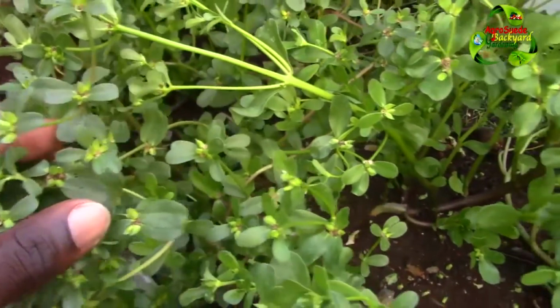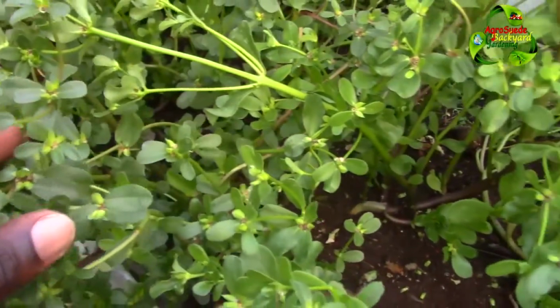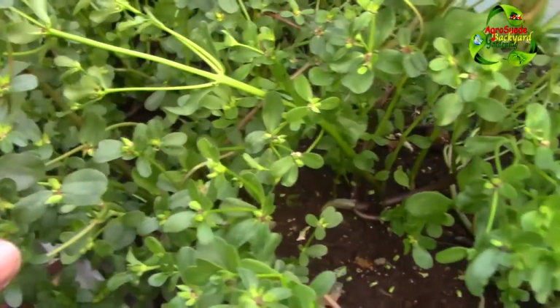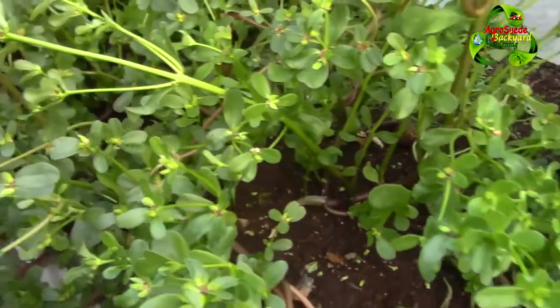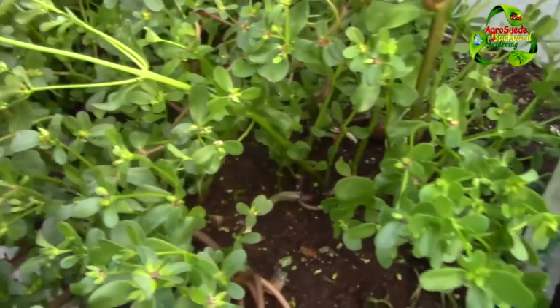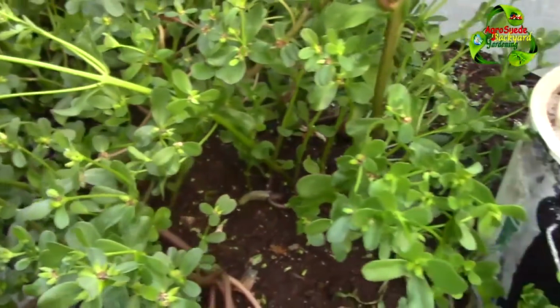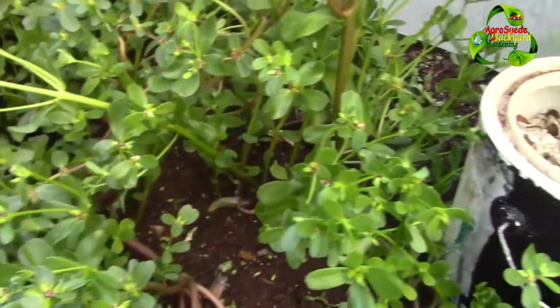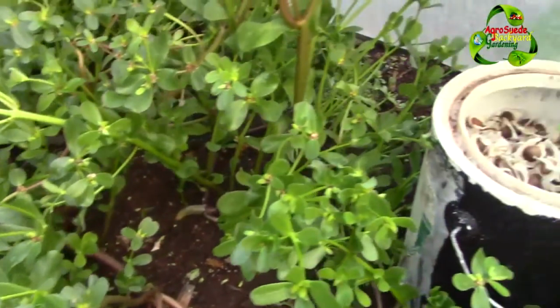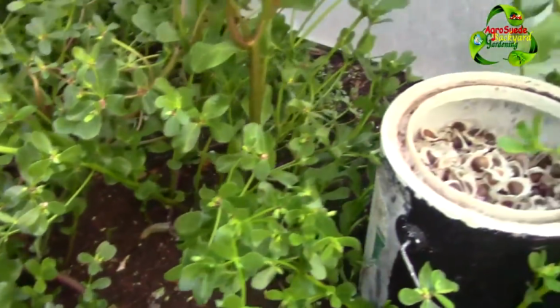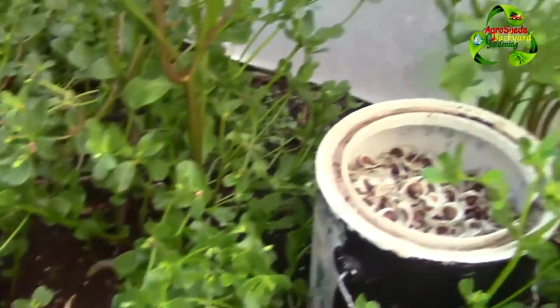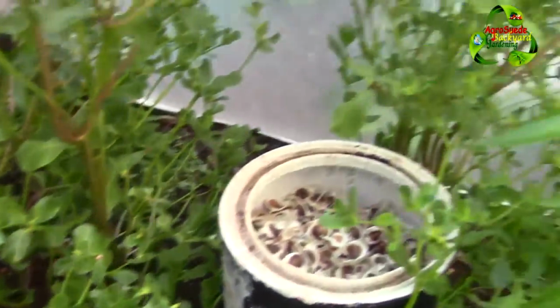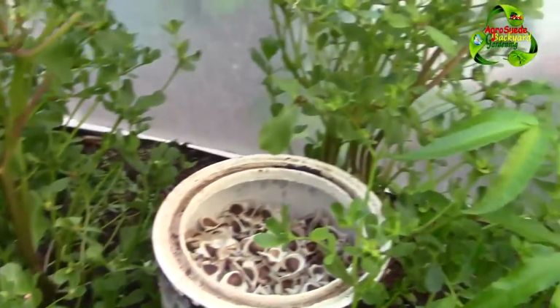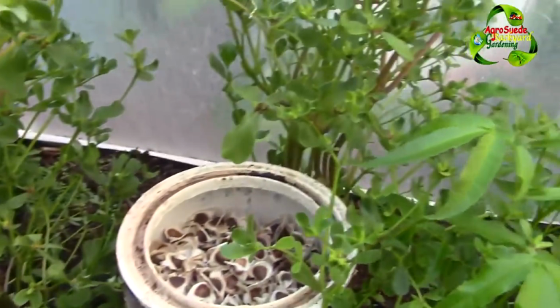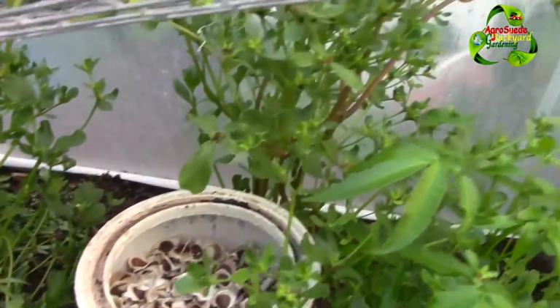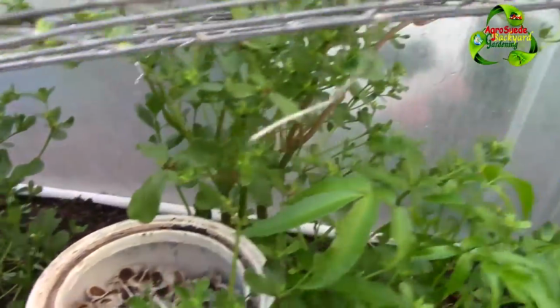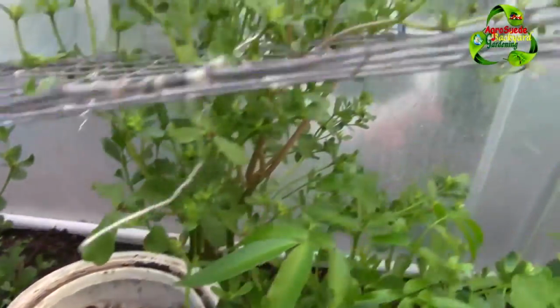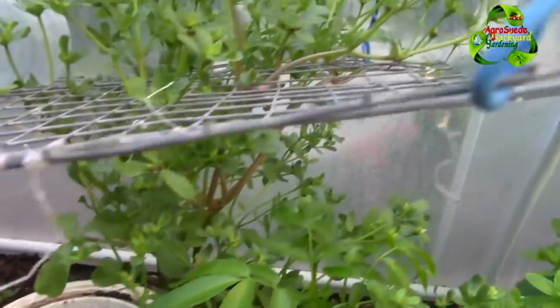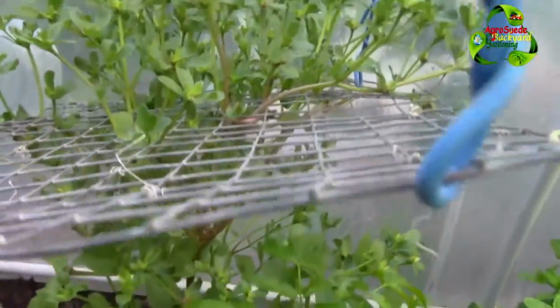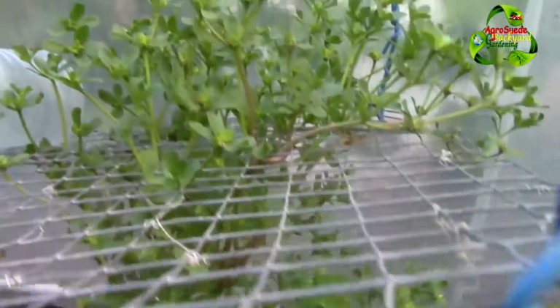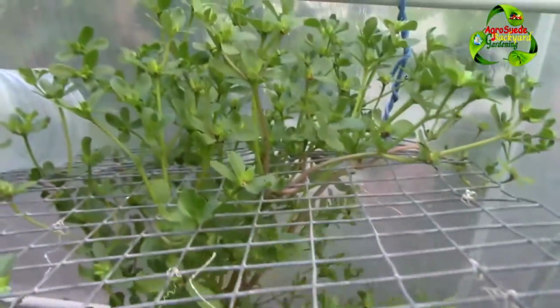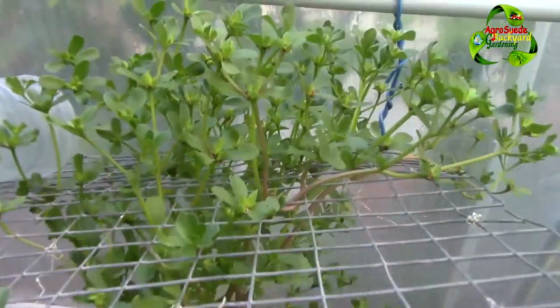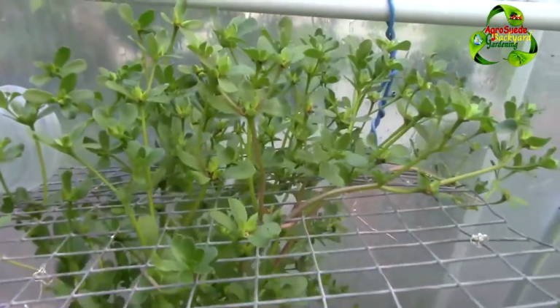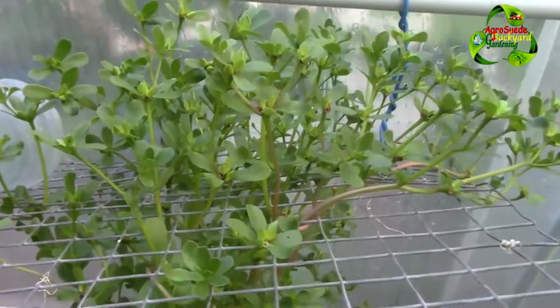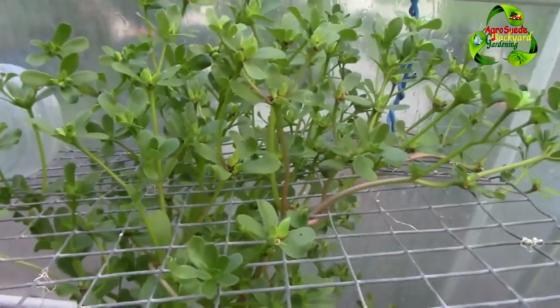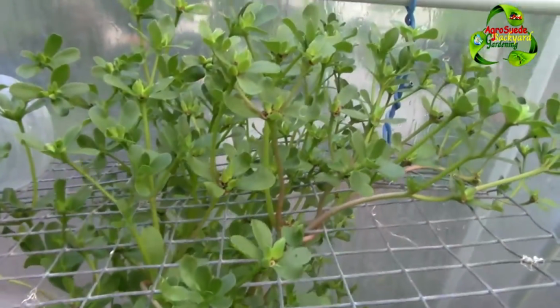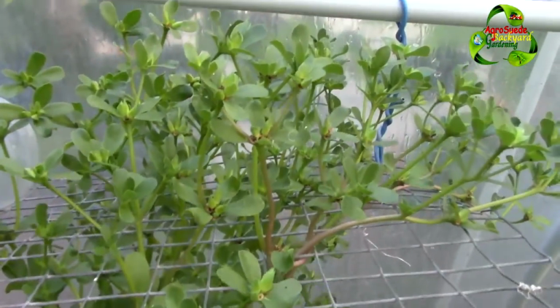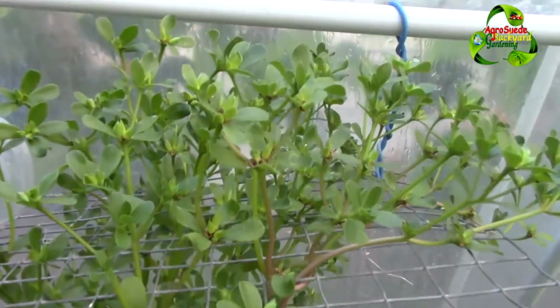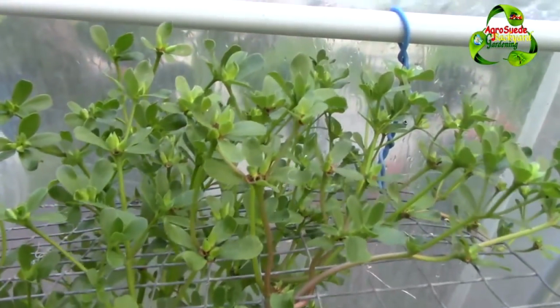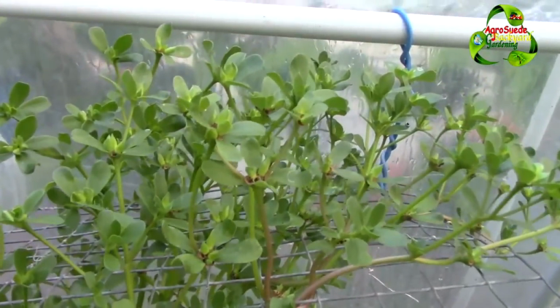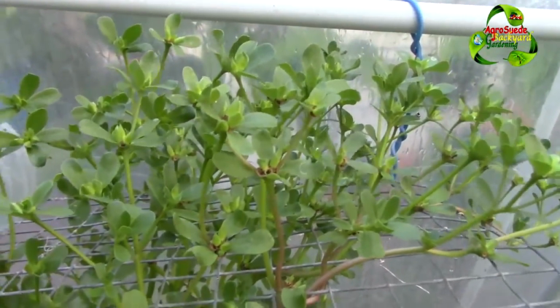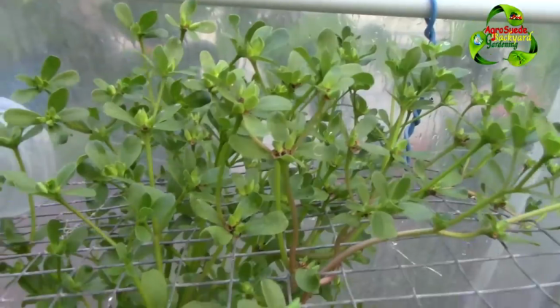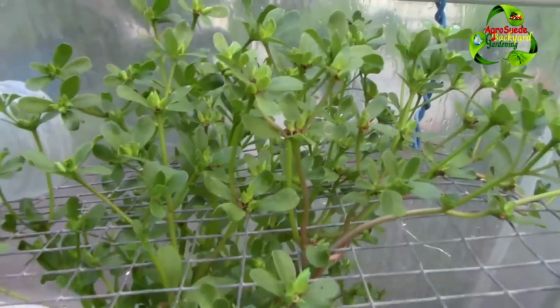What I did was make some tea with it. I didn't fully dry it, but I put it in the sun for a day and then used it to make tea.